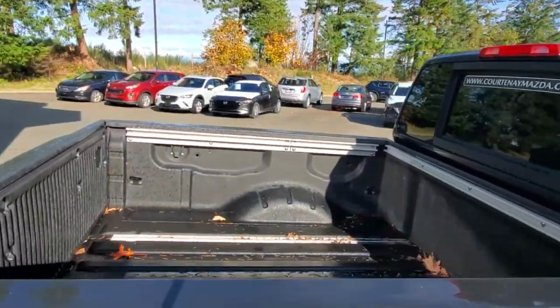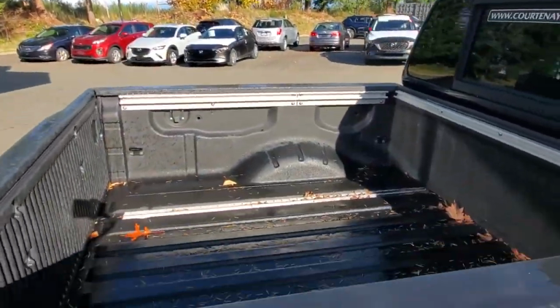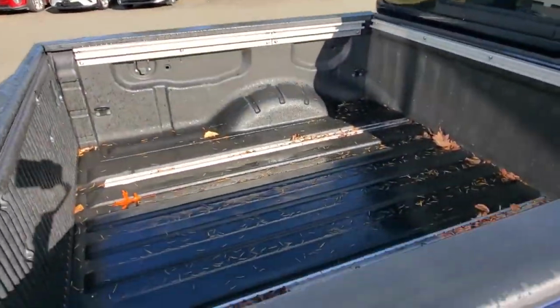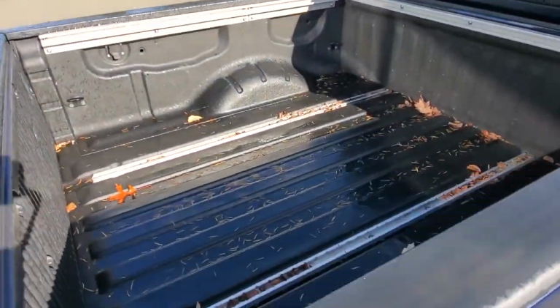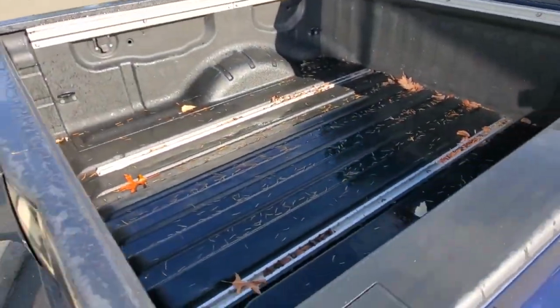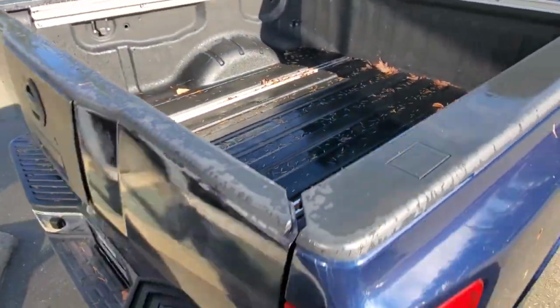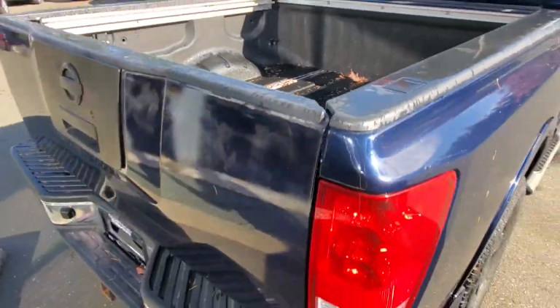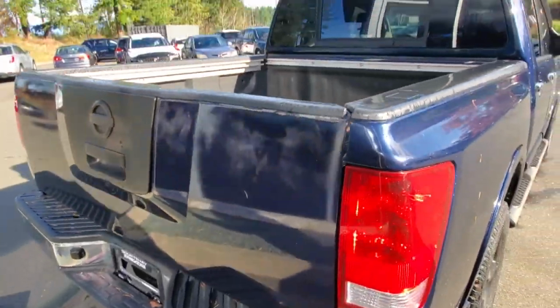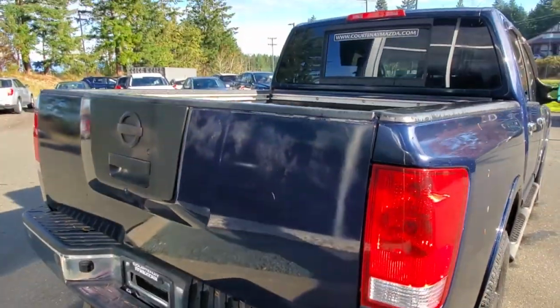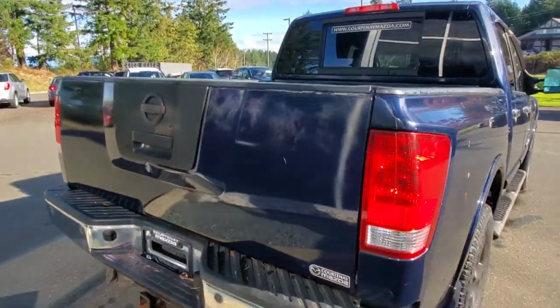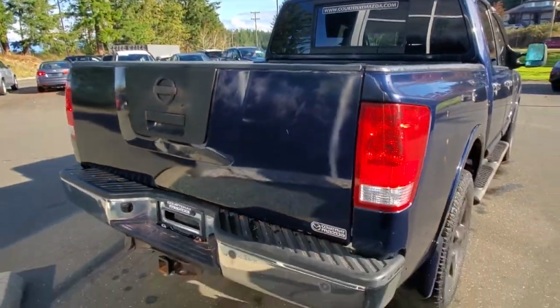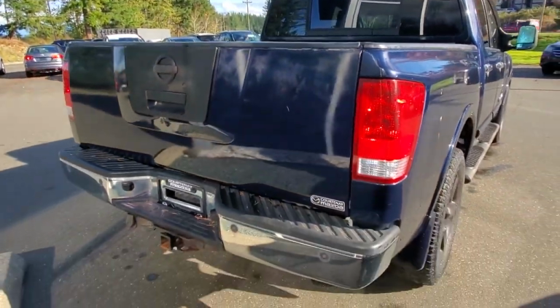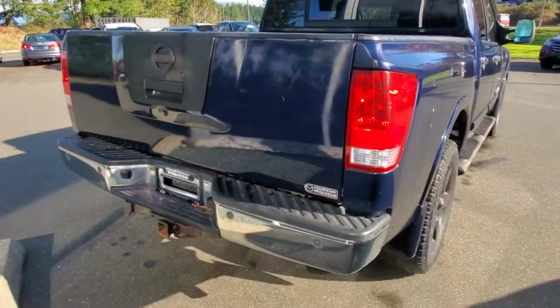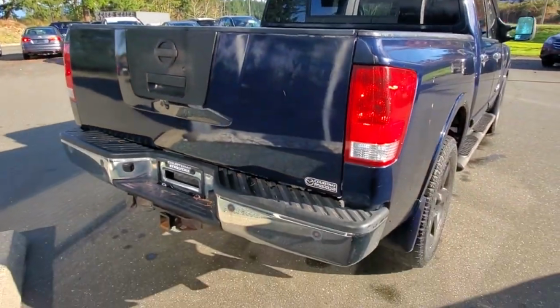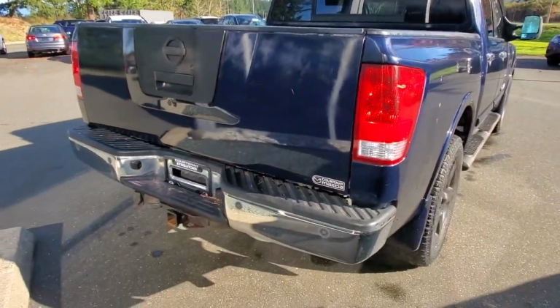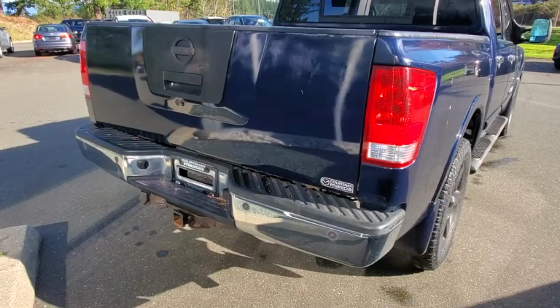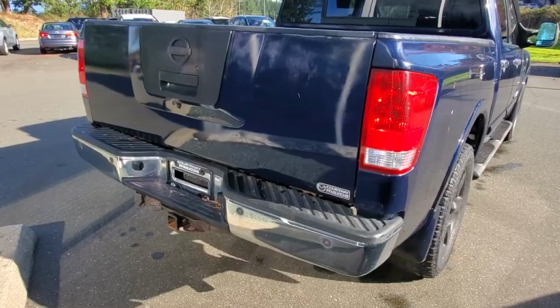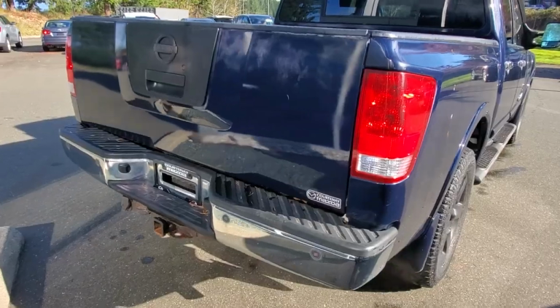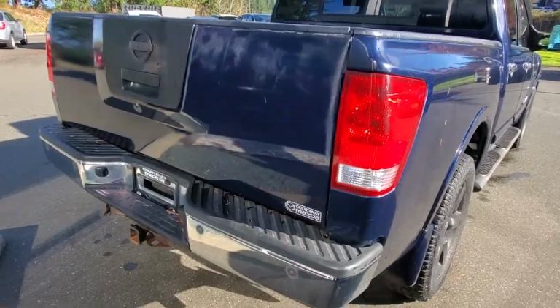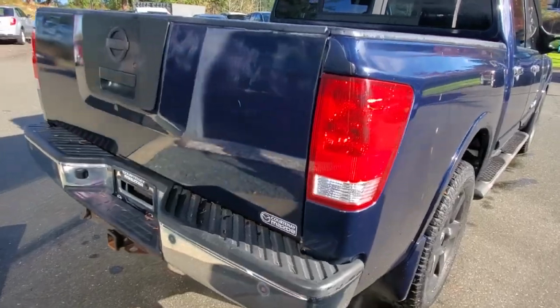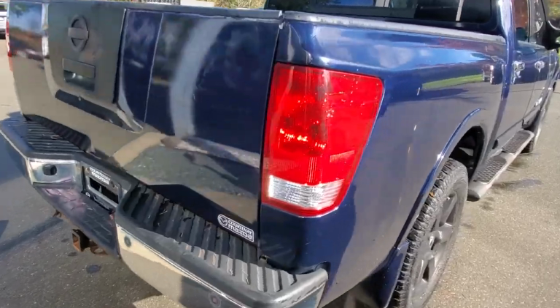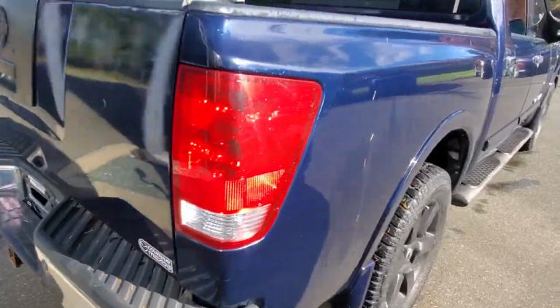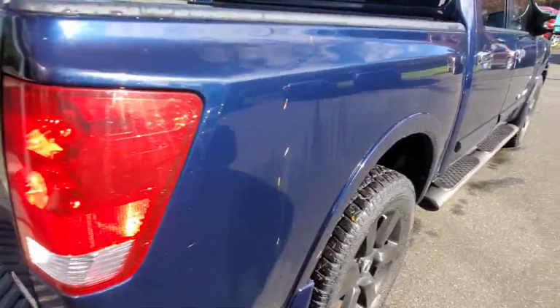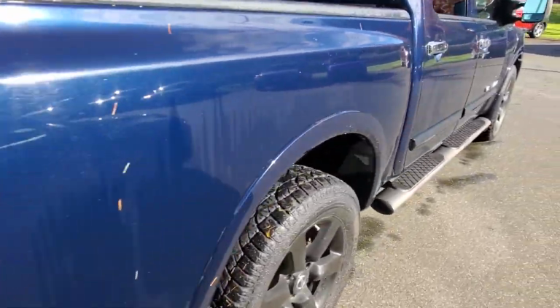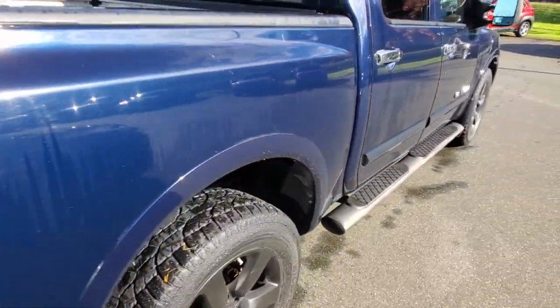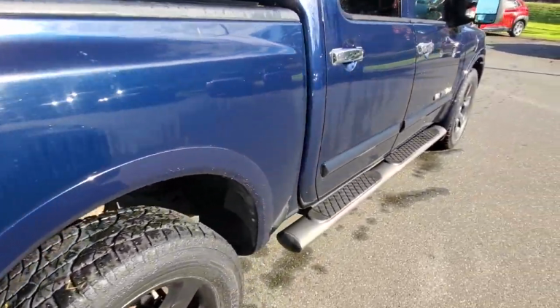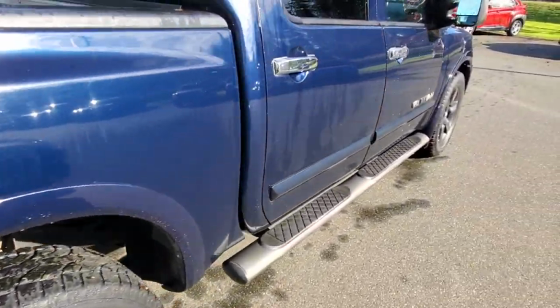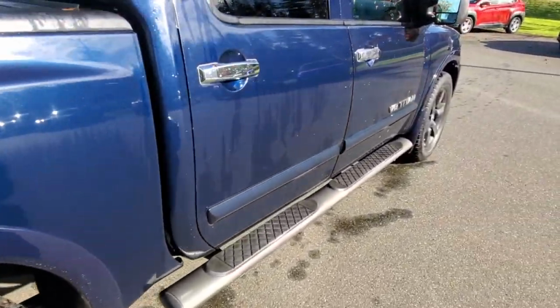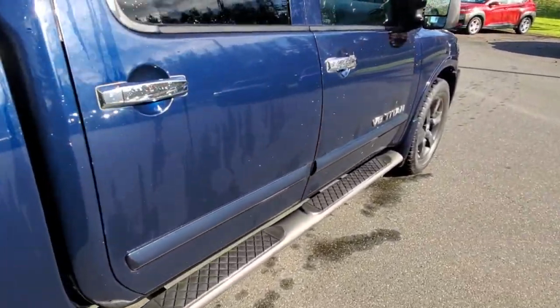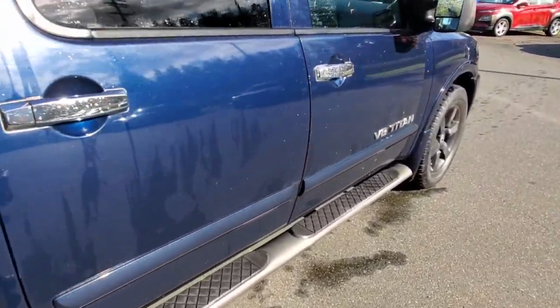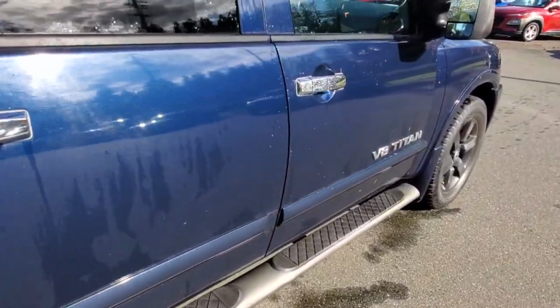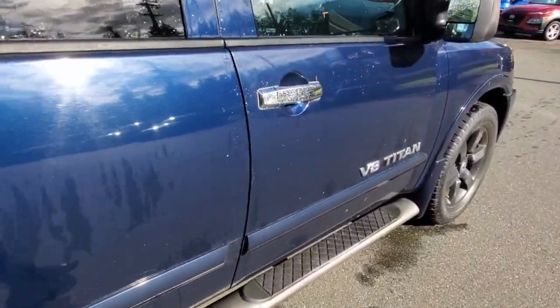Nice condition on the passenger side. There's a spray-in box liner back there. Here's the back end of the truck — it's got a frame-mounted hitch receiver and some wiring there. Let's go look at it up front and see what the interior looks like.